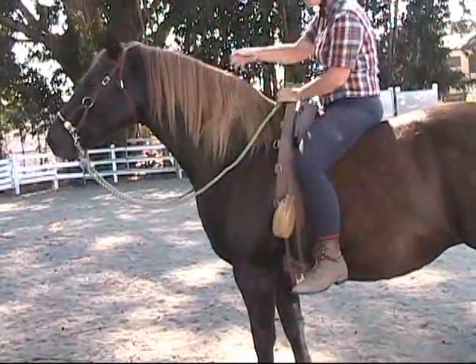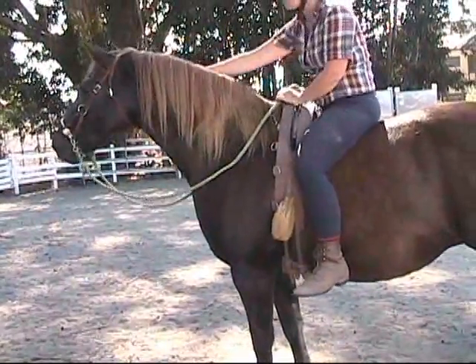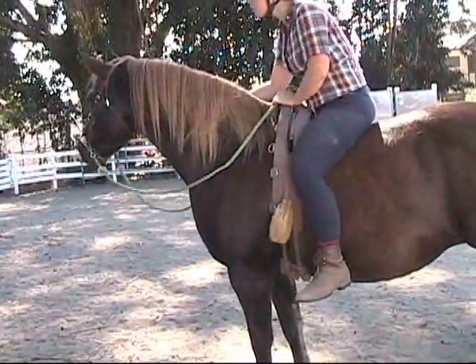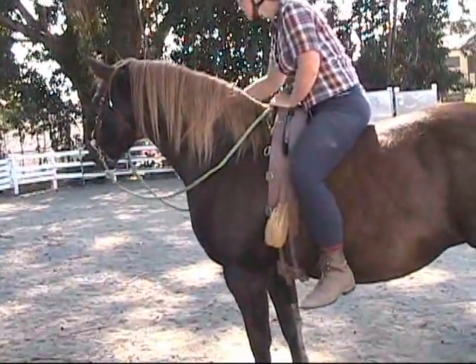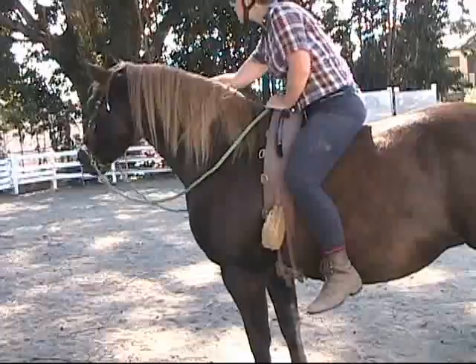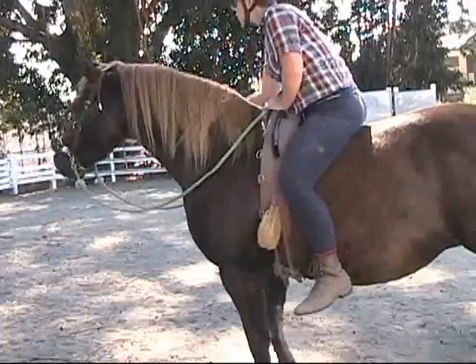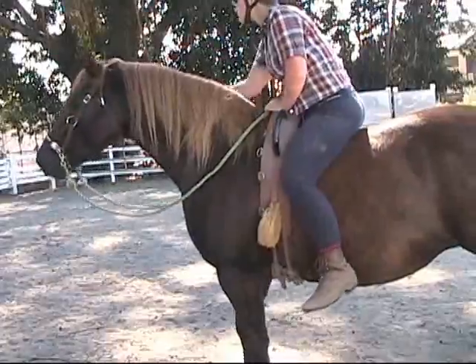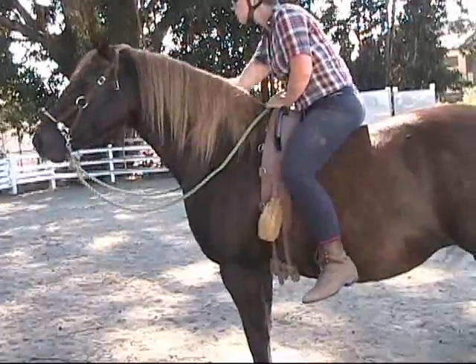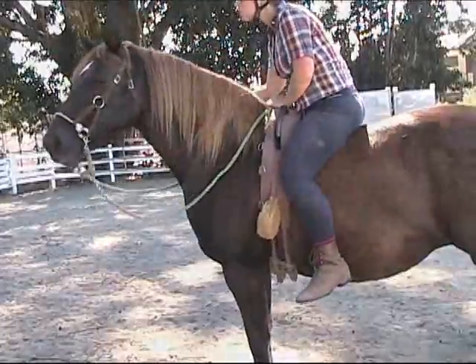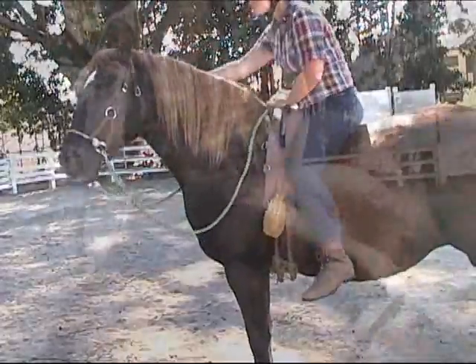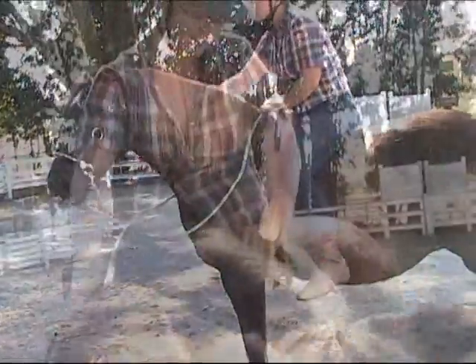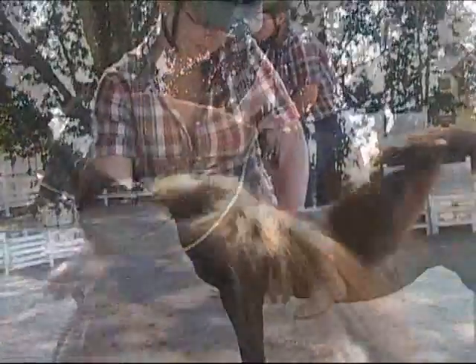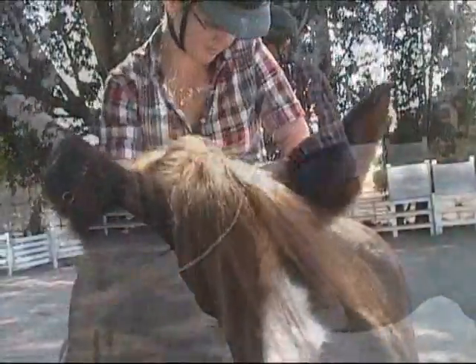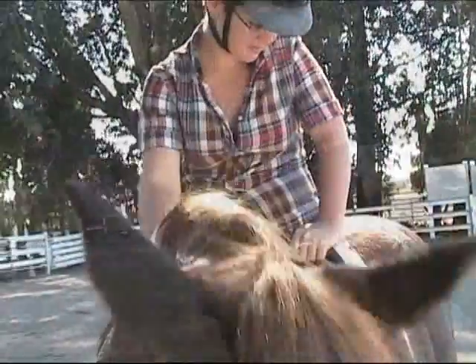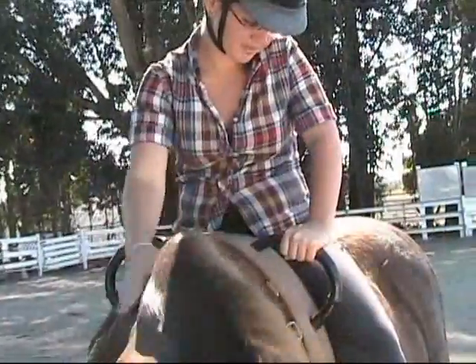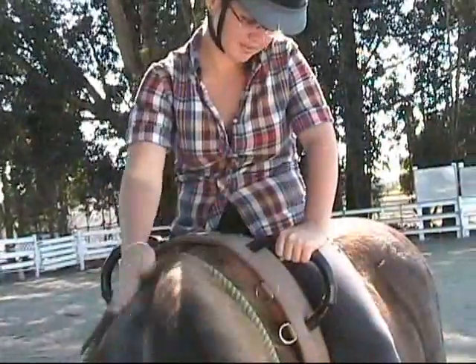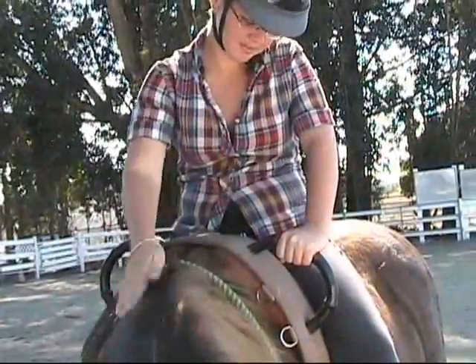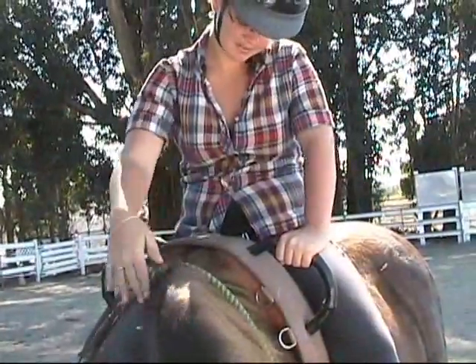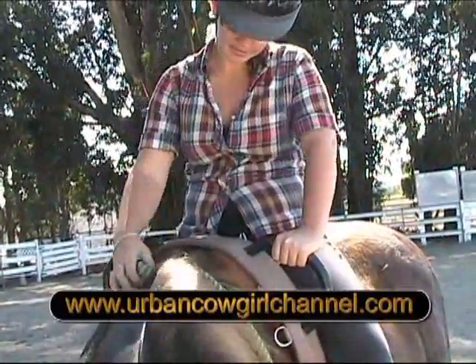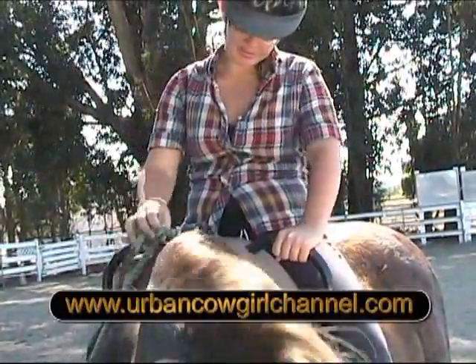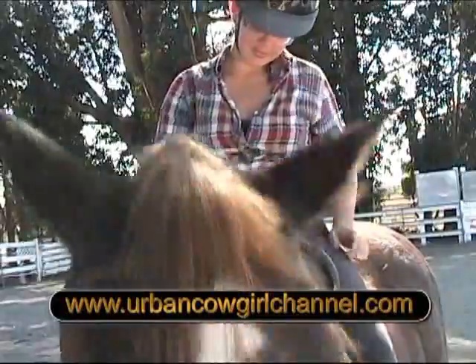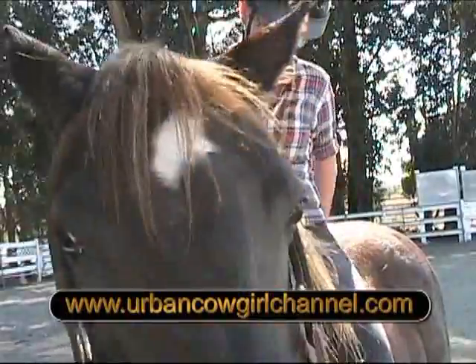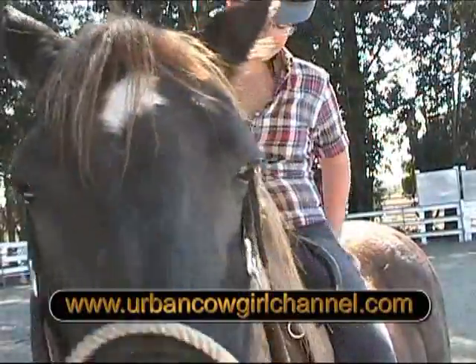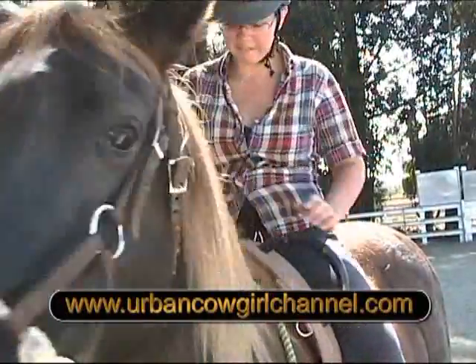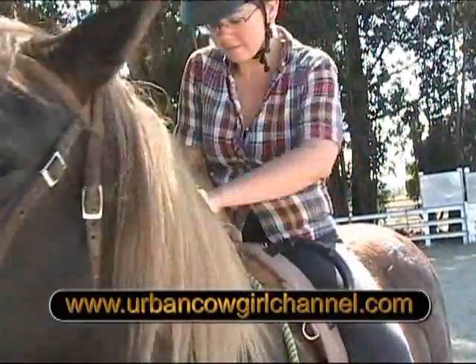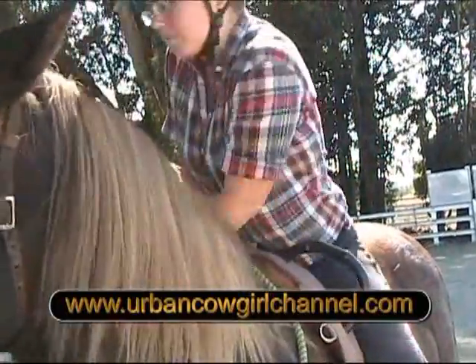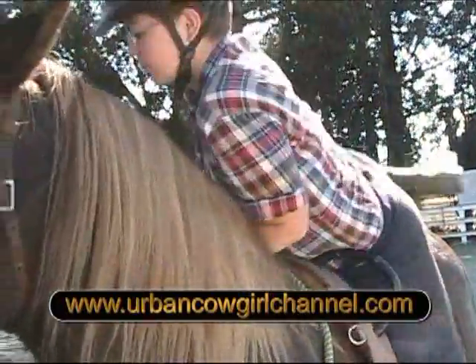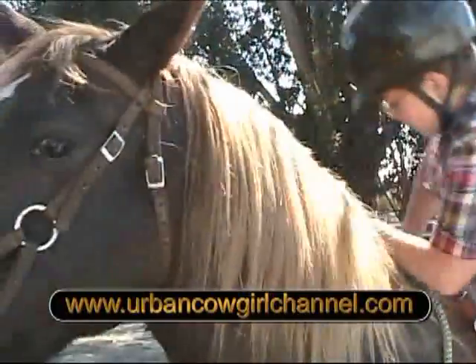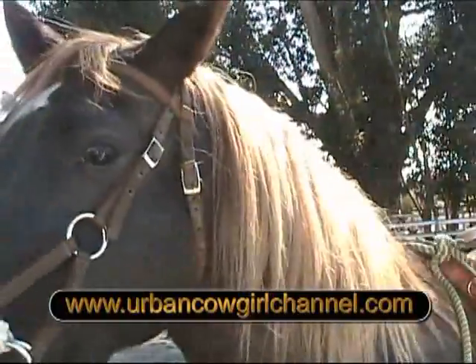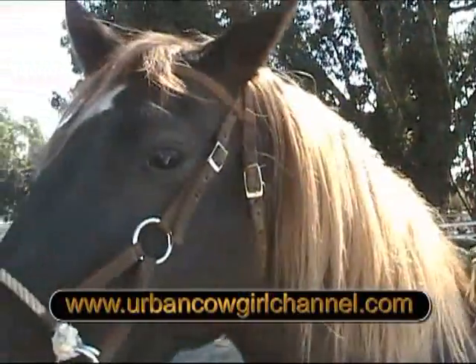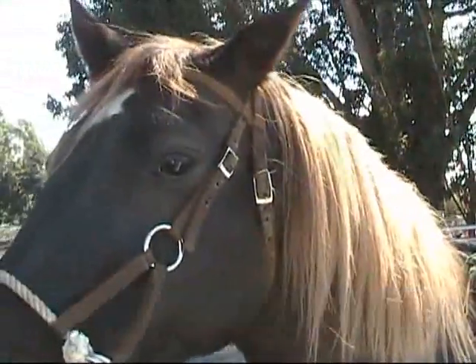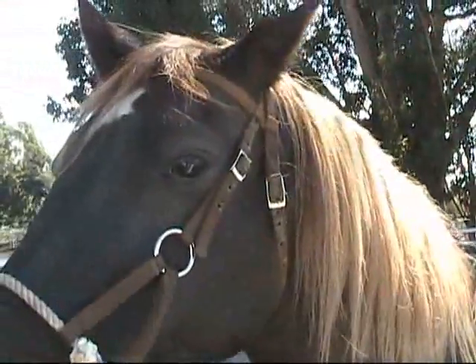And now we've shown you backing around the barrel with a number of different methods. That's all for today. Sonya Sokolow, The Urban Cowgirl, www.urbancowgirlchannel.com.